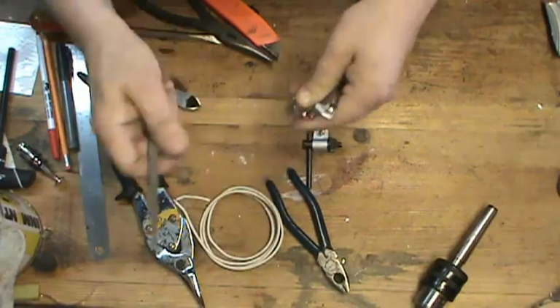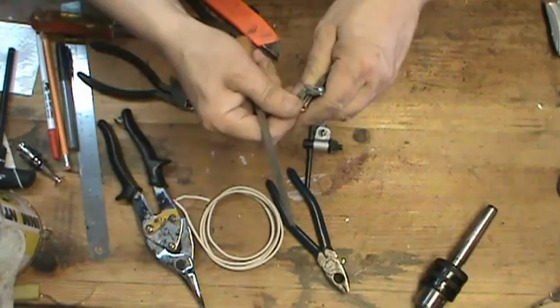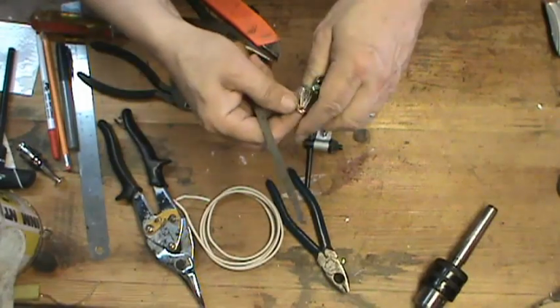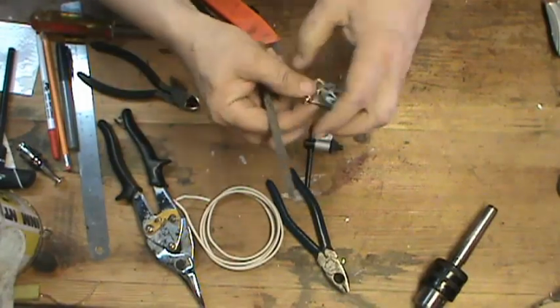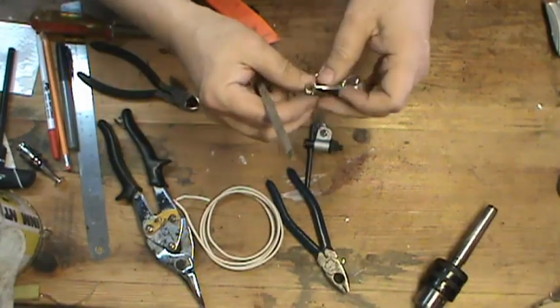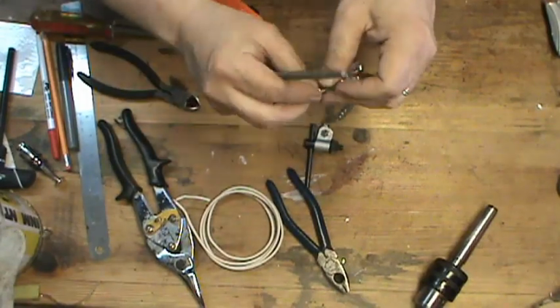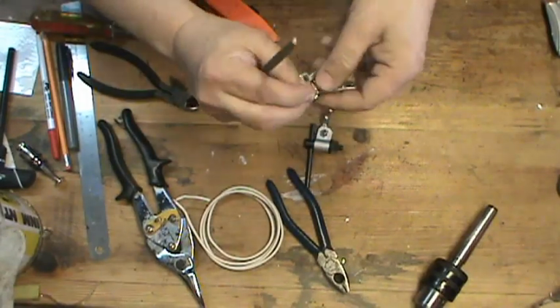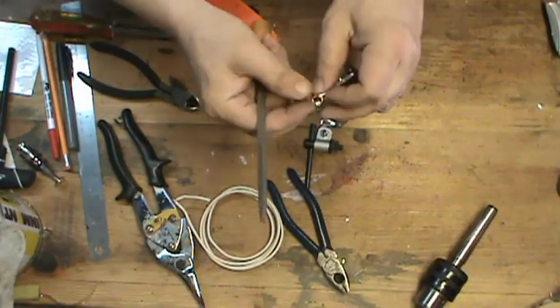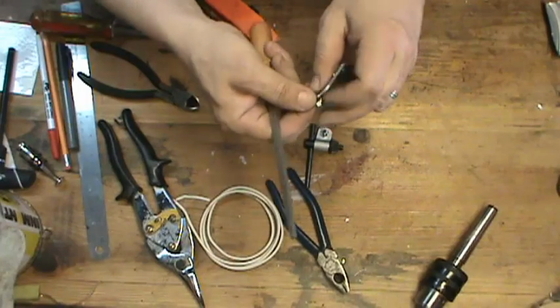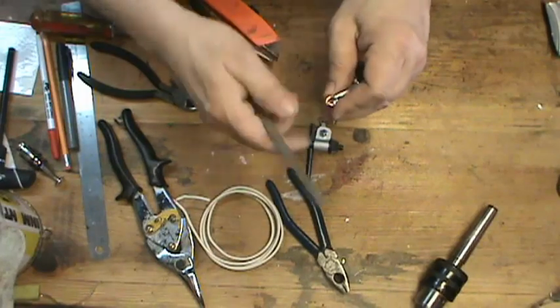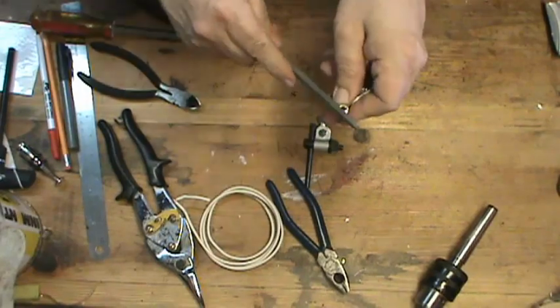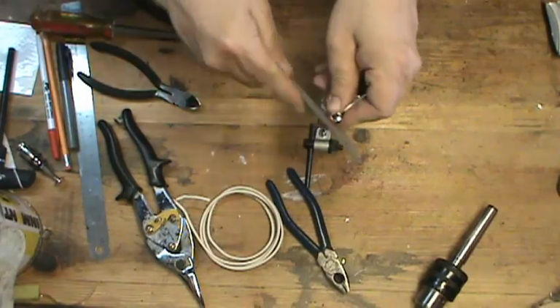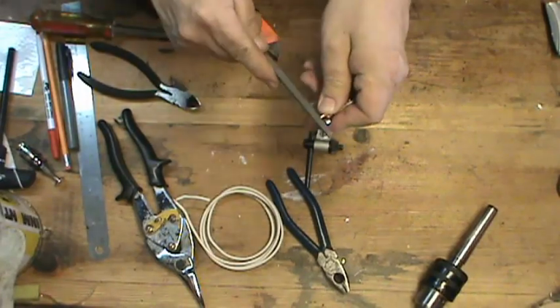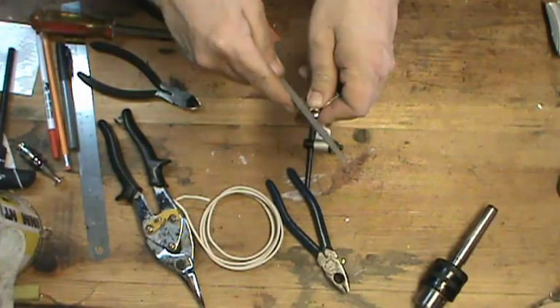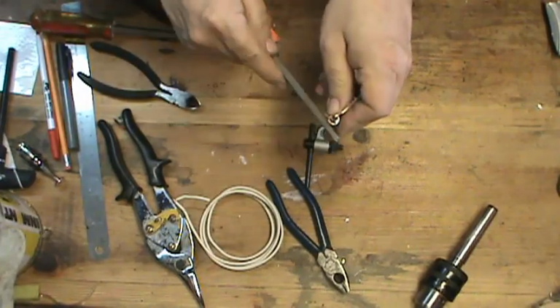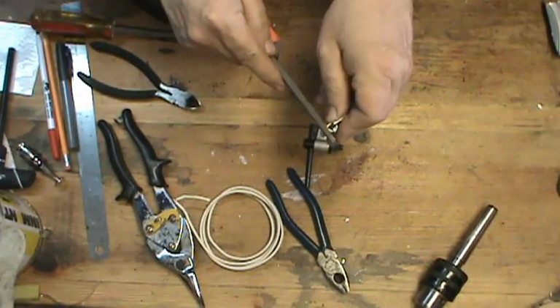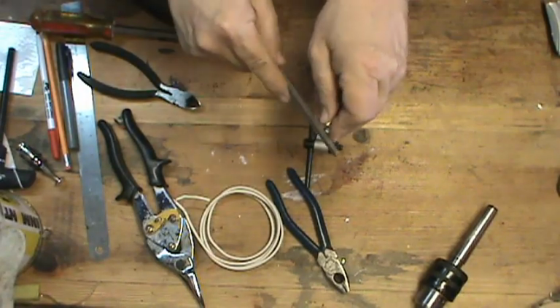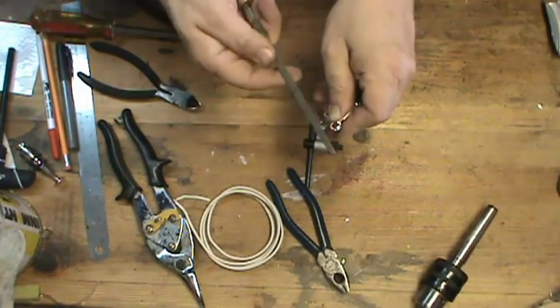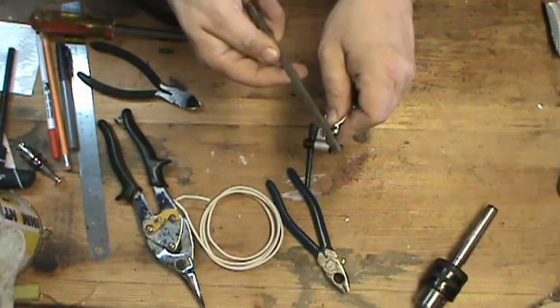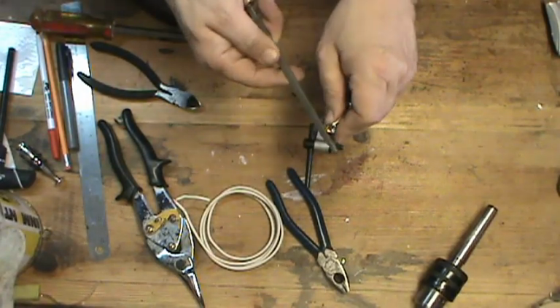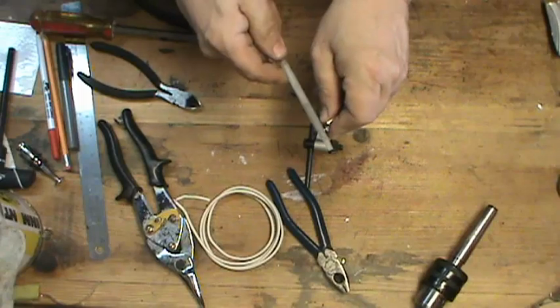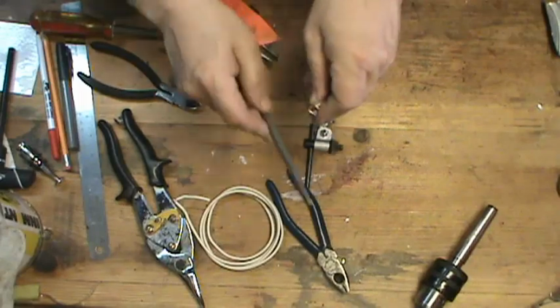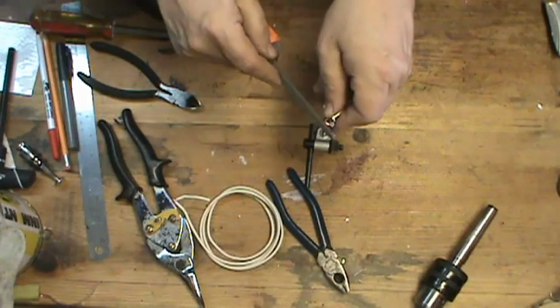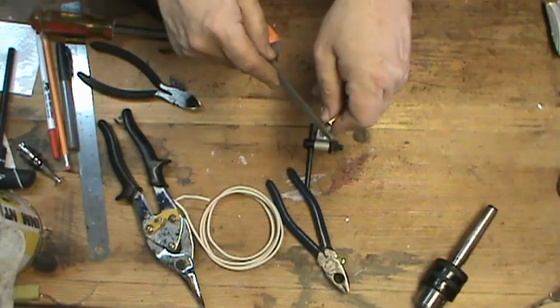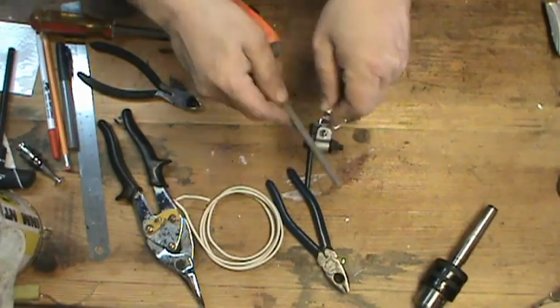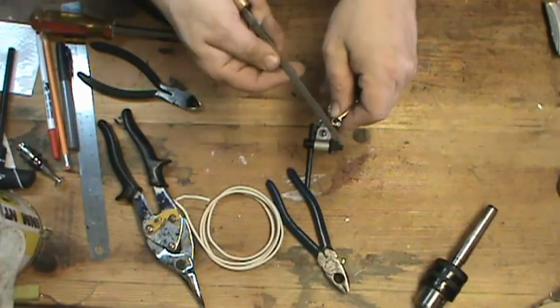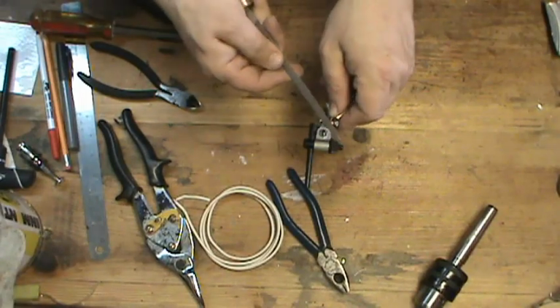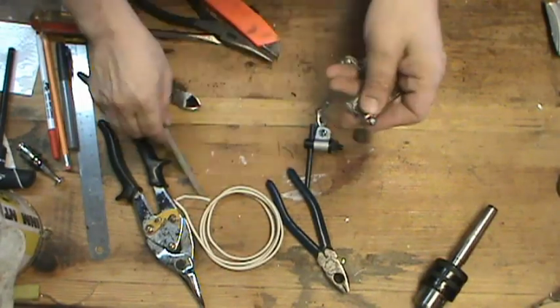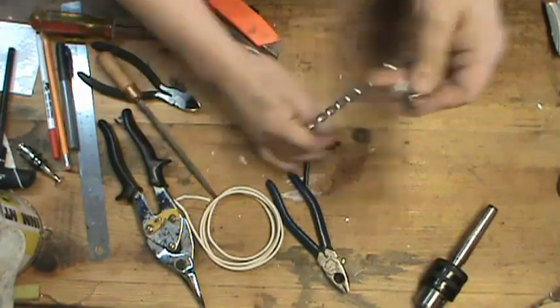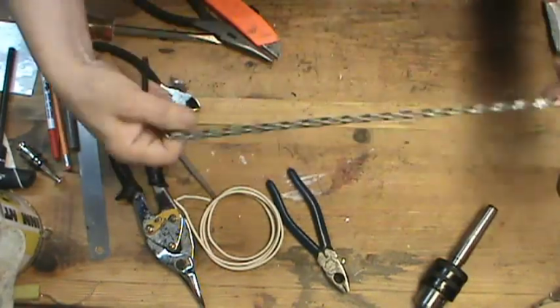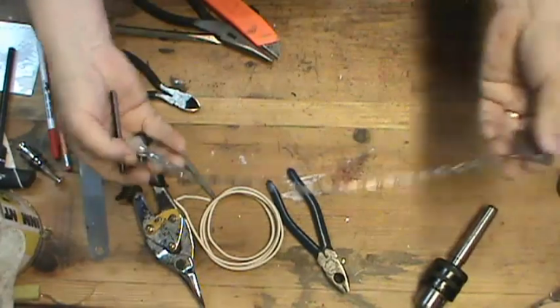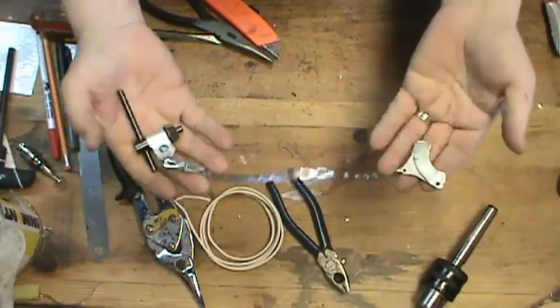That's one in there. And this one's got a little bit of a burr also. And there's your key.